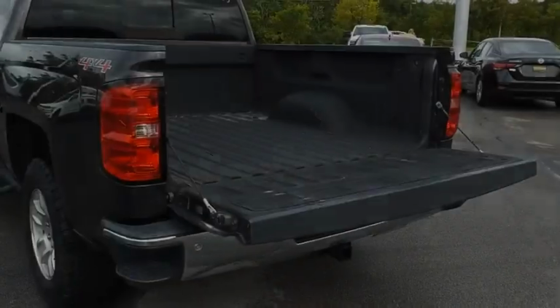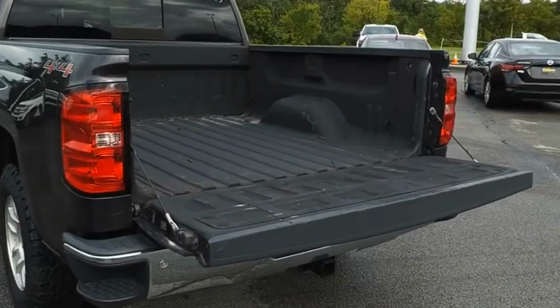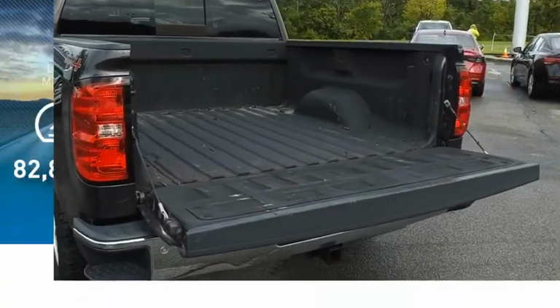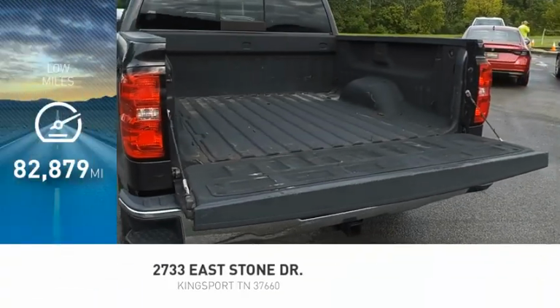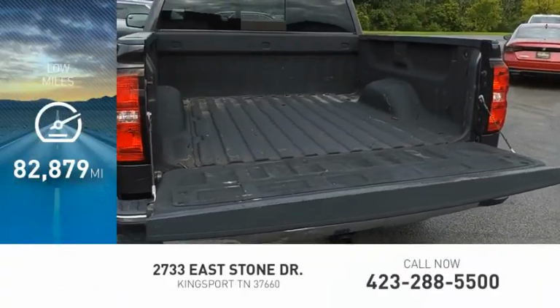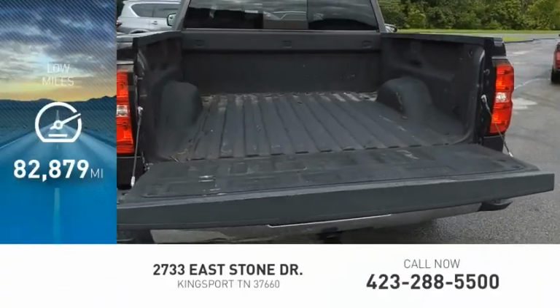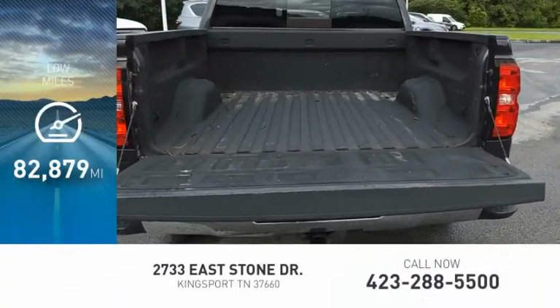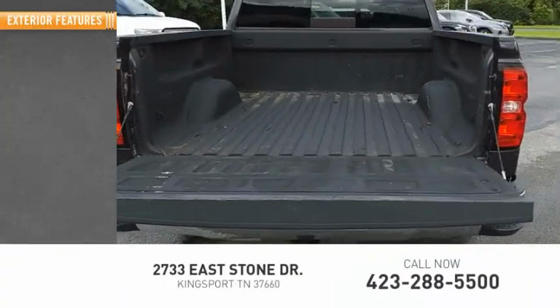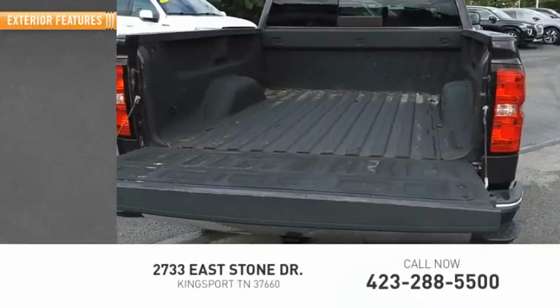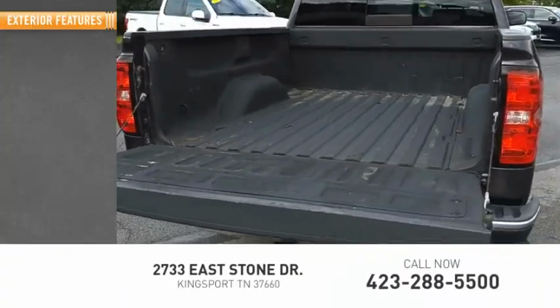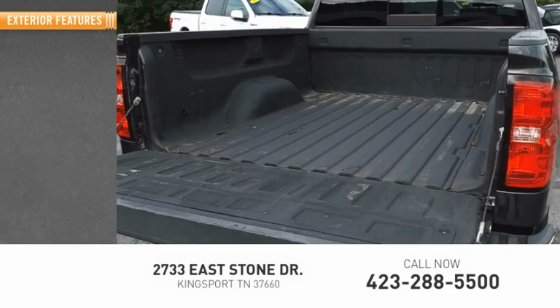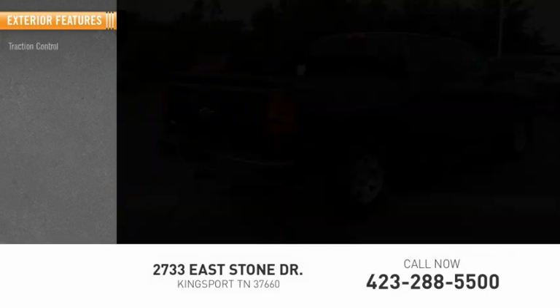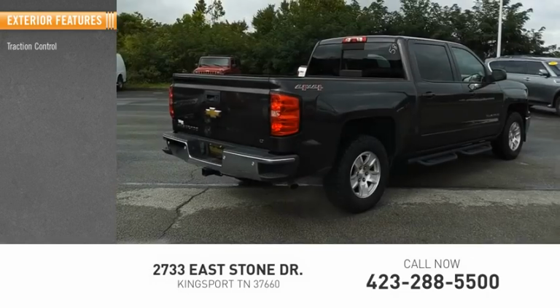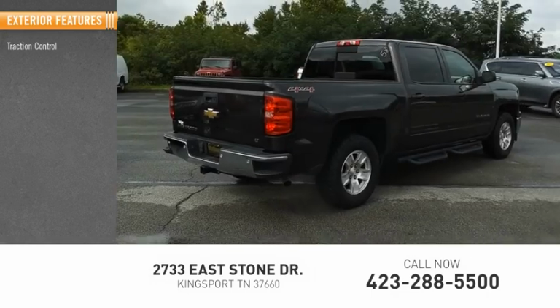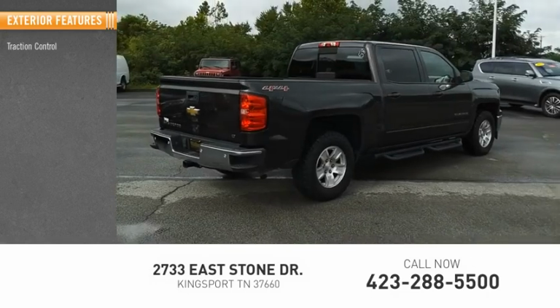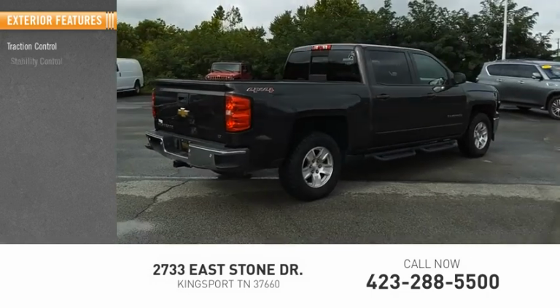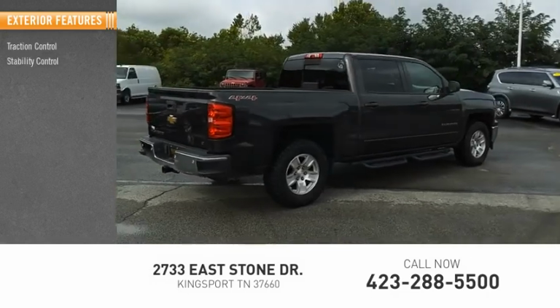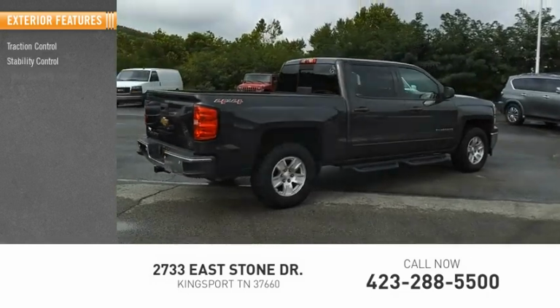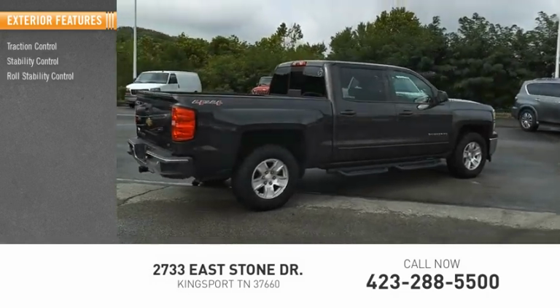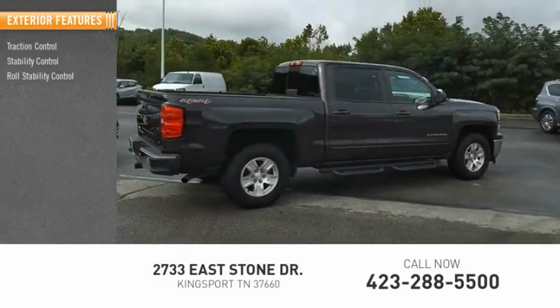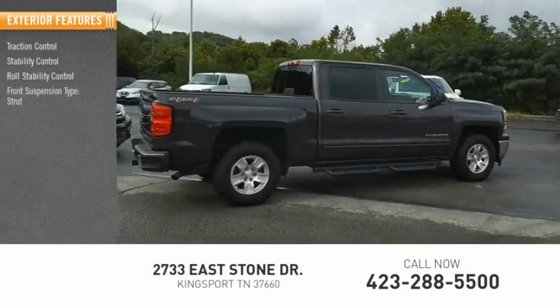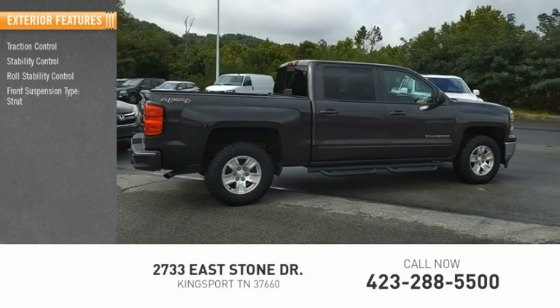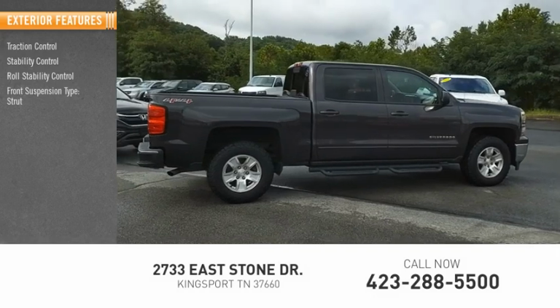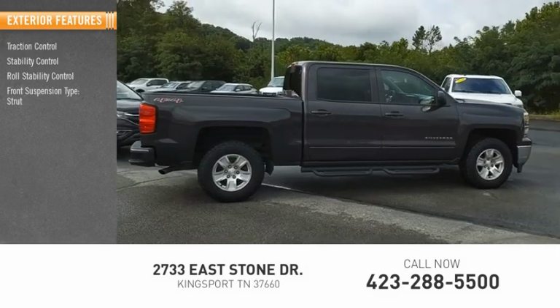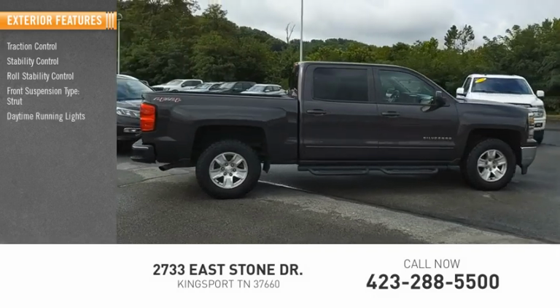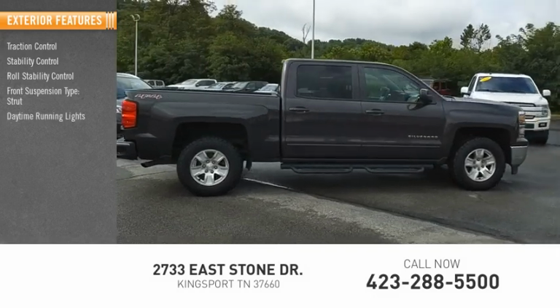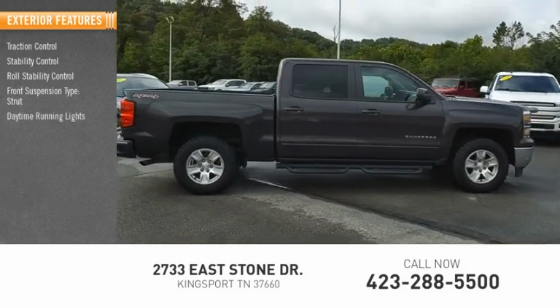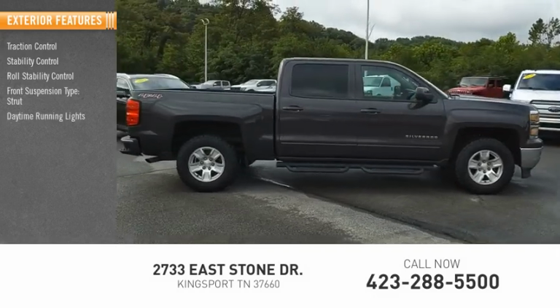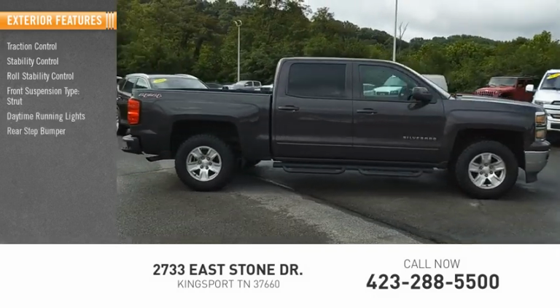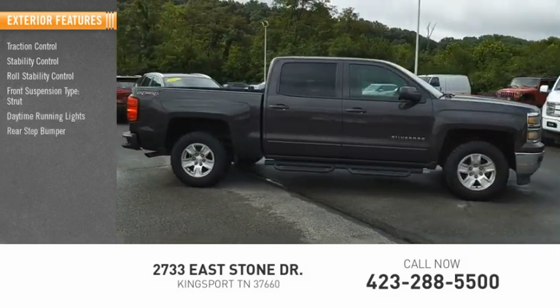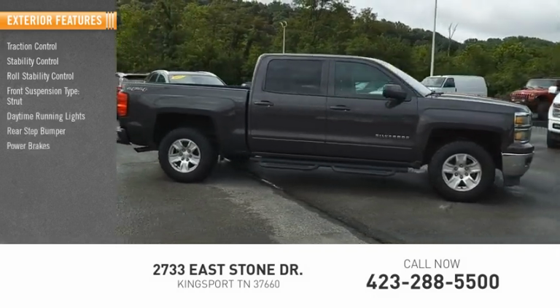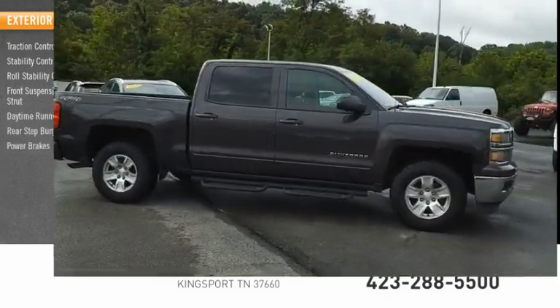This vehicle has less than 85,000 miles. Here are some of this vehicle's great options: traction control, stability control, roll stability control, front suspension type strut, daytime running lights, rear step bumper, and power brakes.